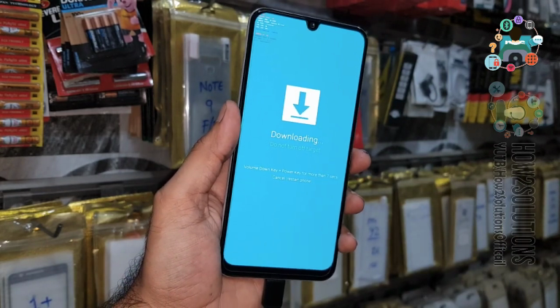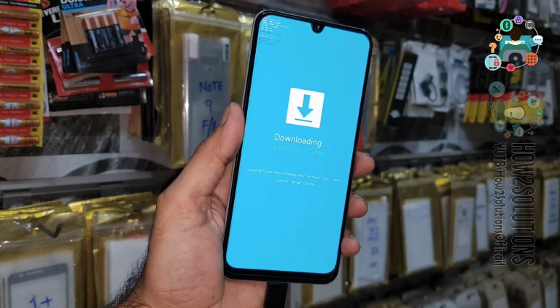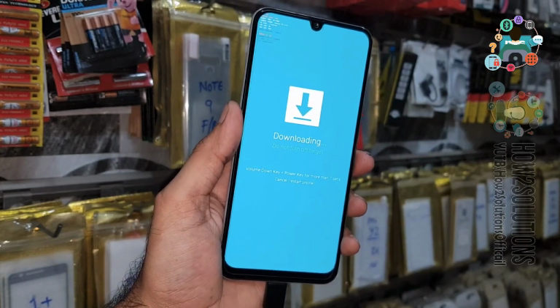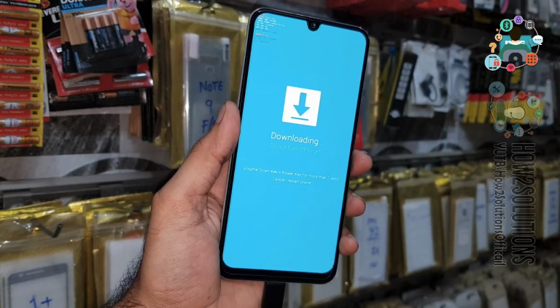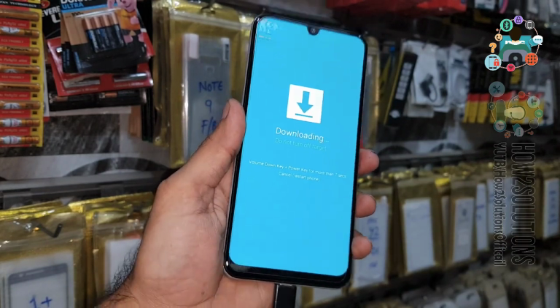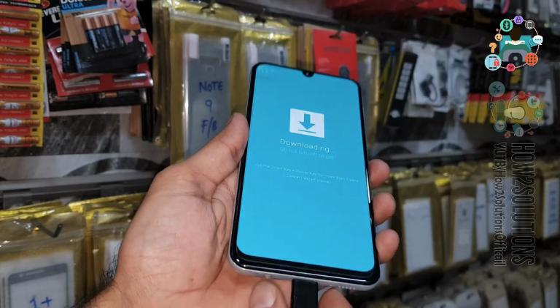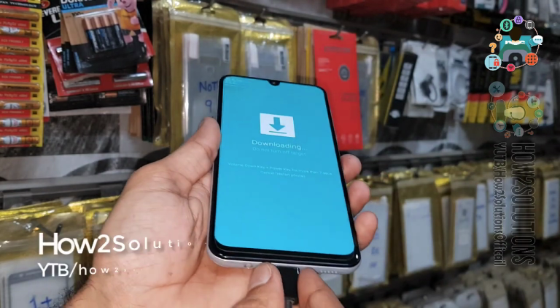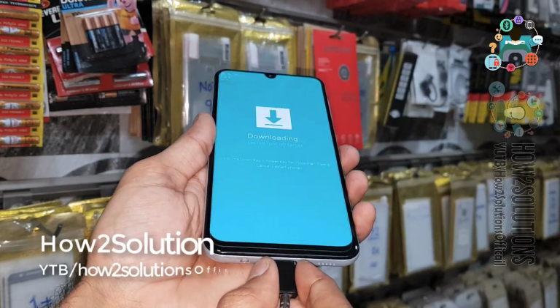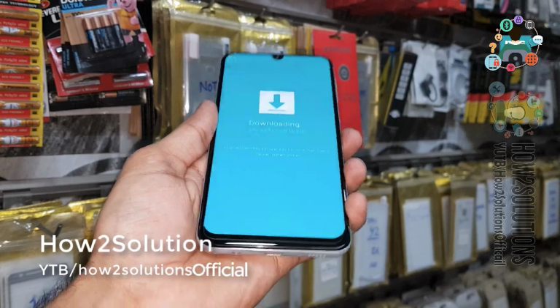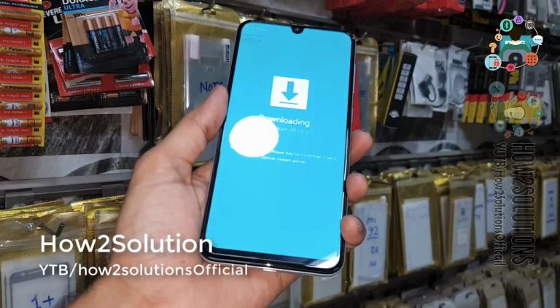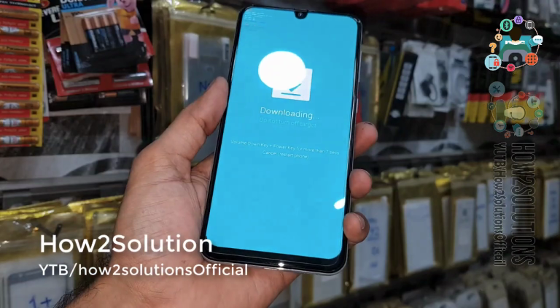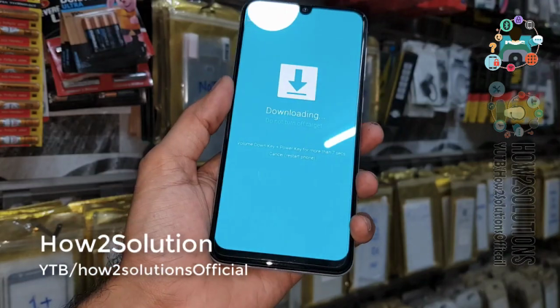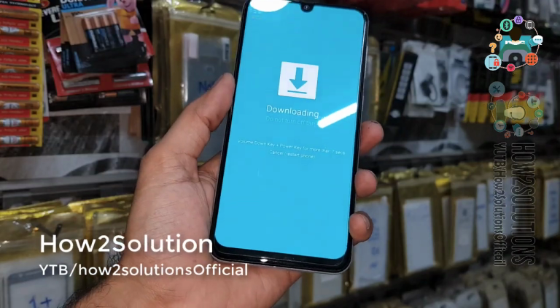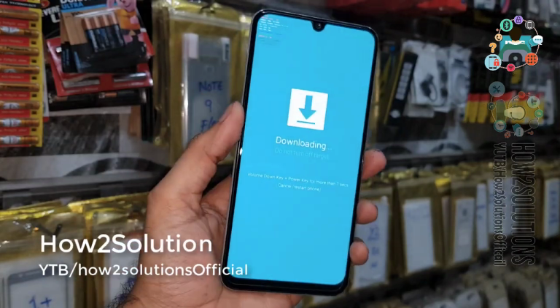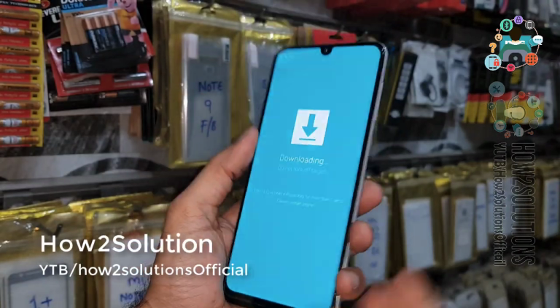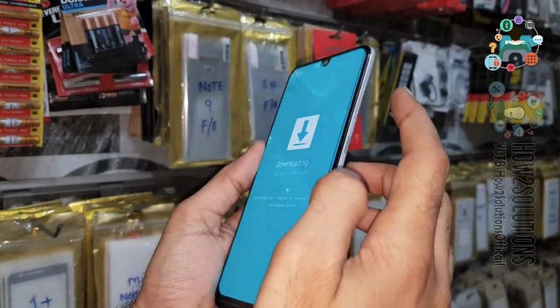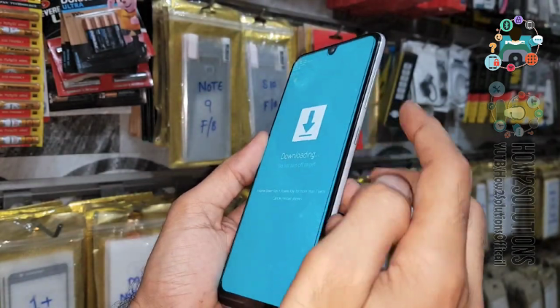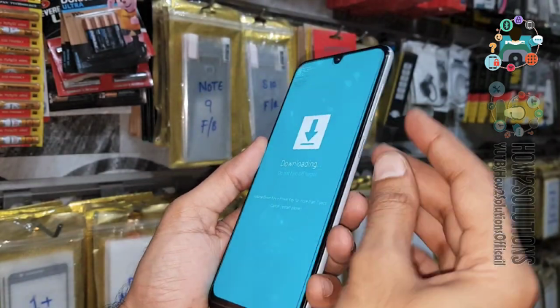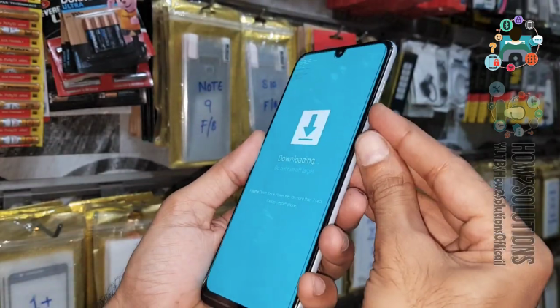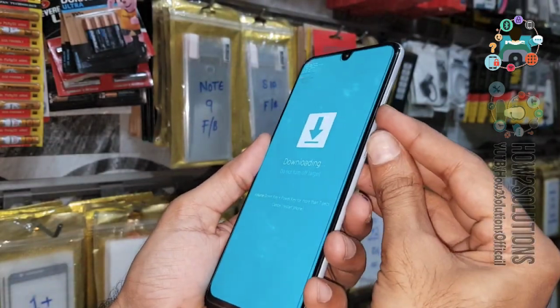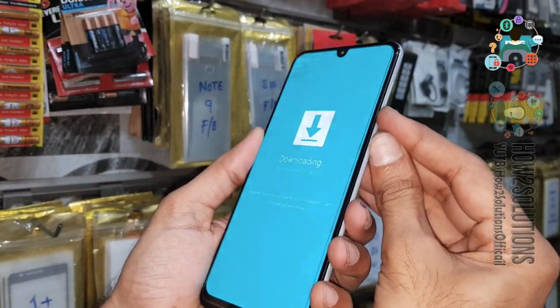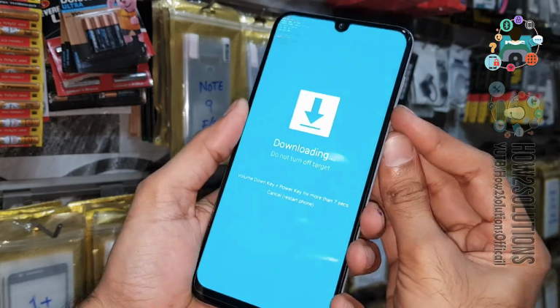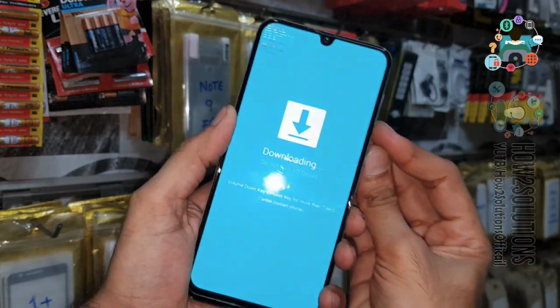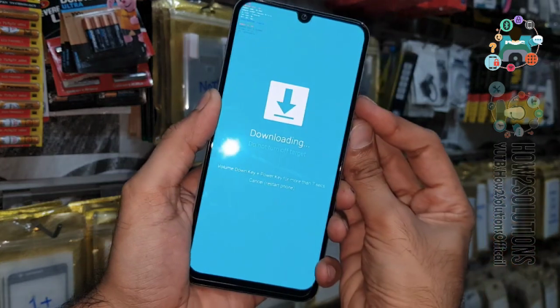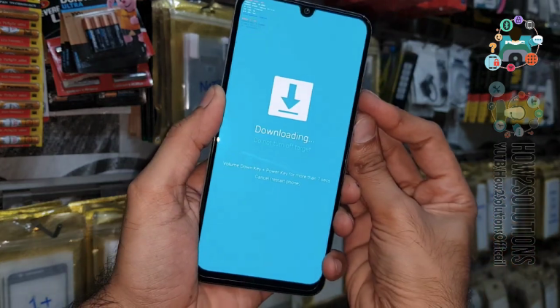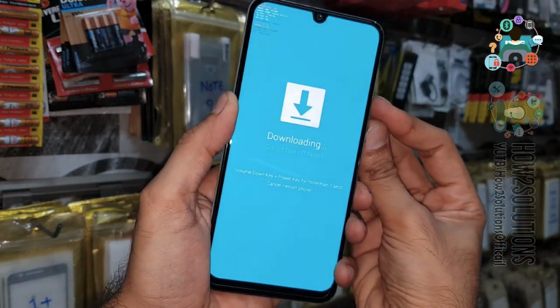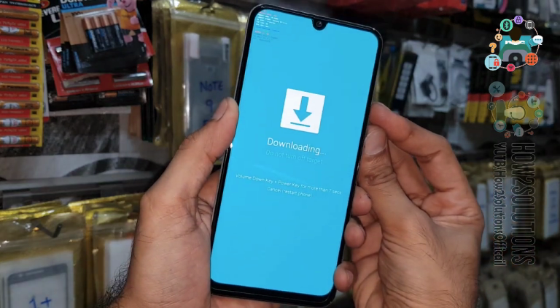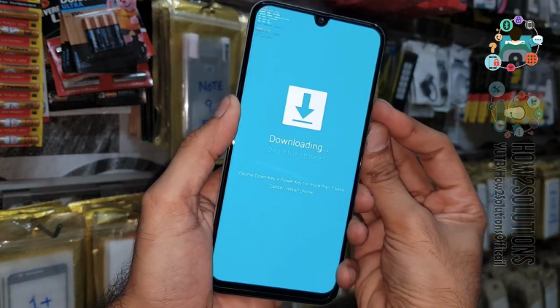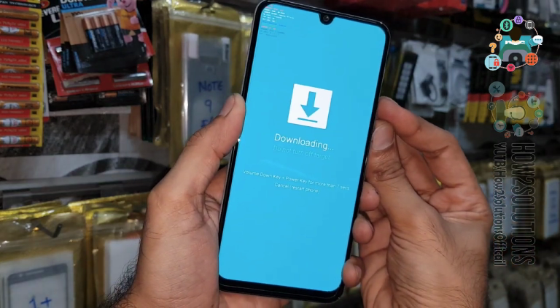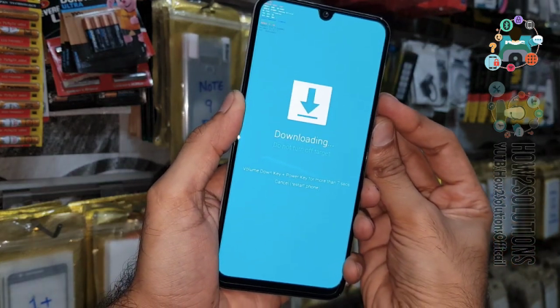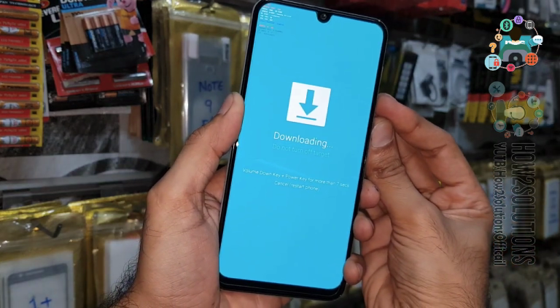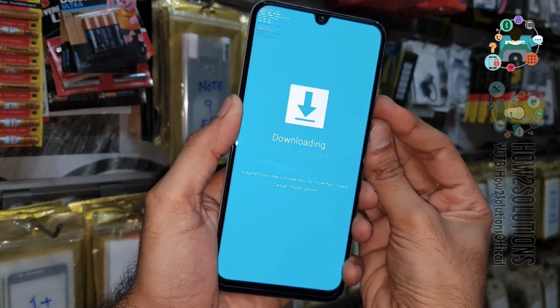You can see here we have booted our device into download mode. Those were the two methods to boot your device into download mode. You can exit download mode by pressing the volume down key and power key together for 10 seconds.